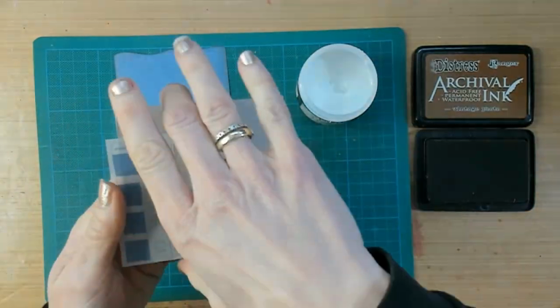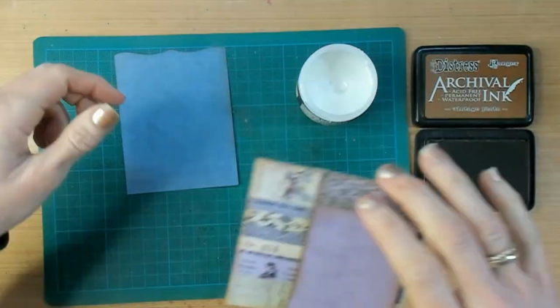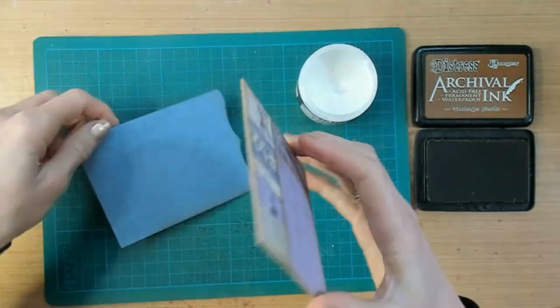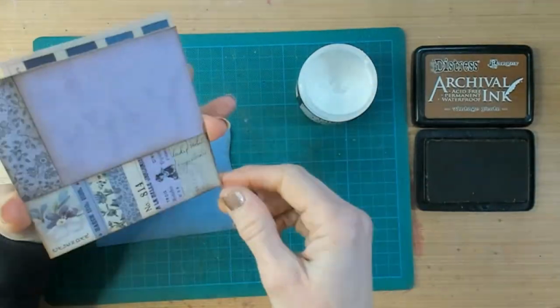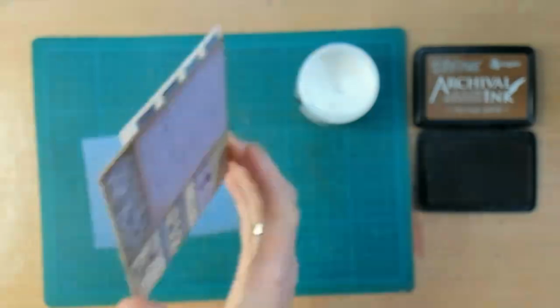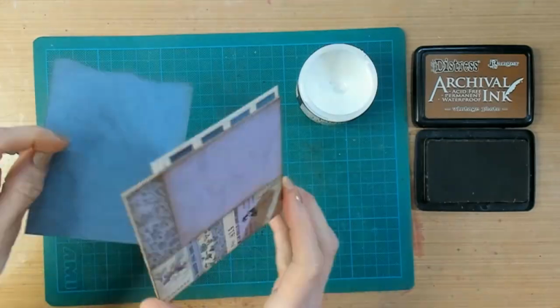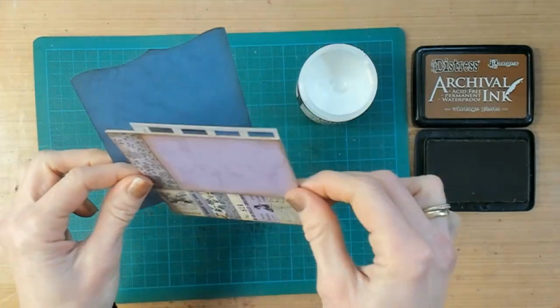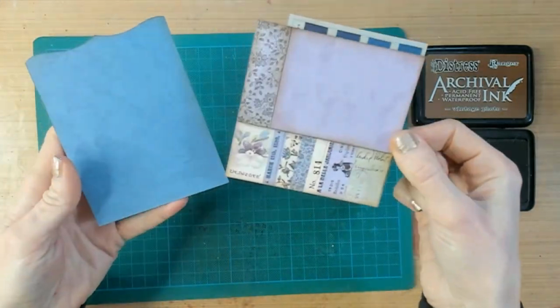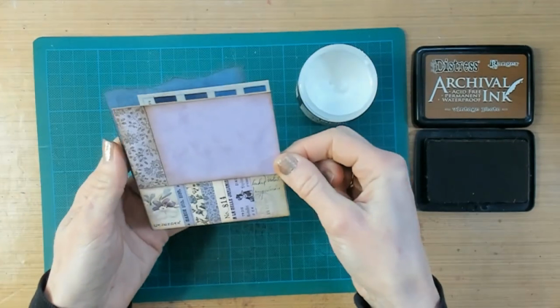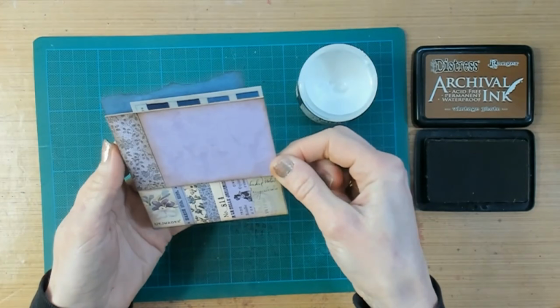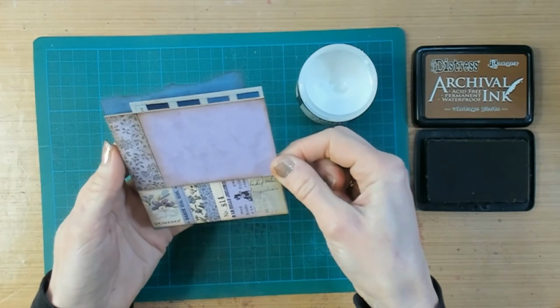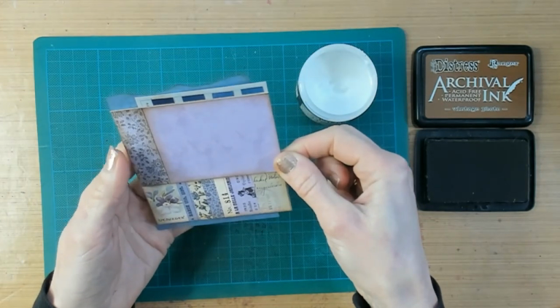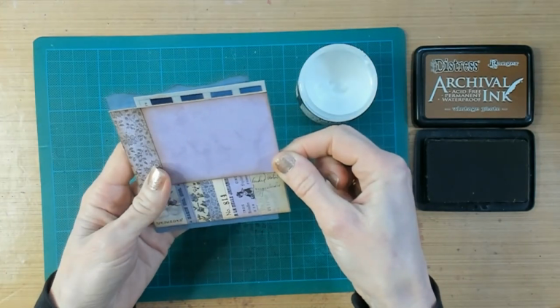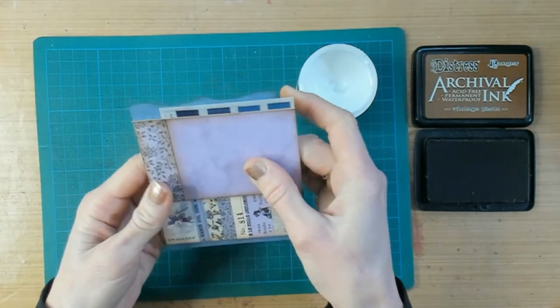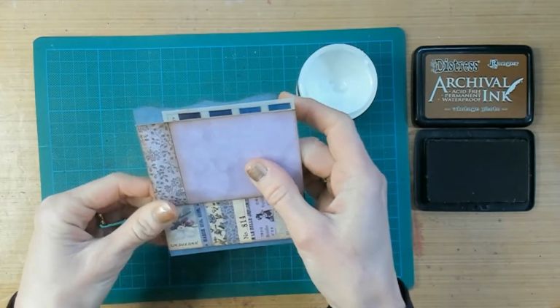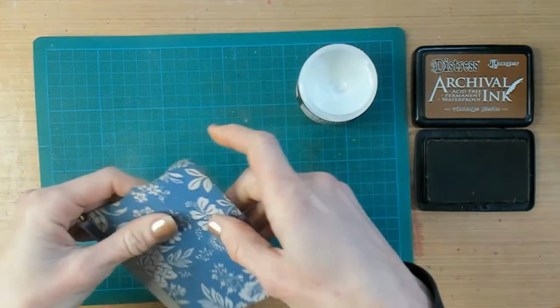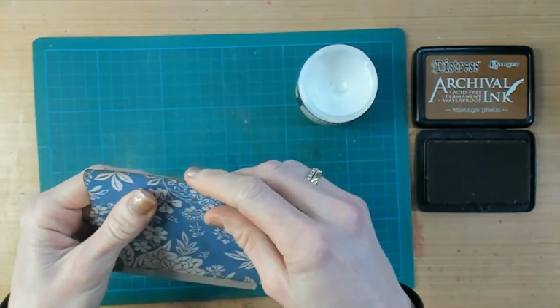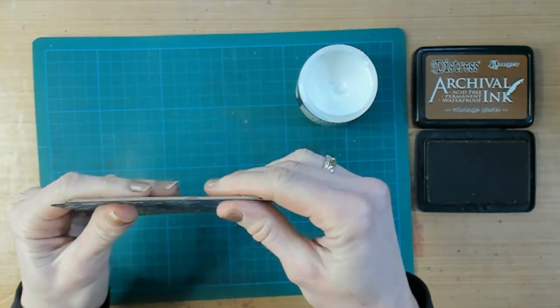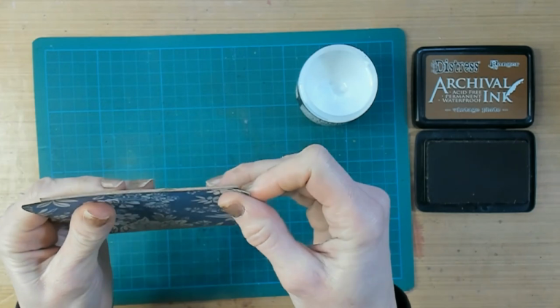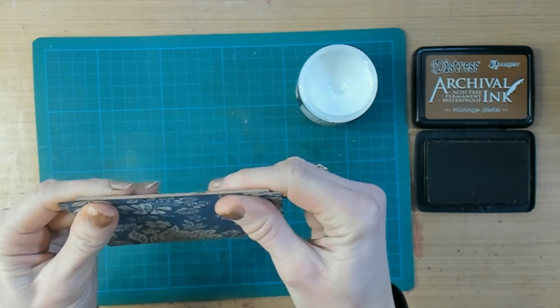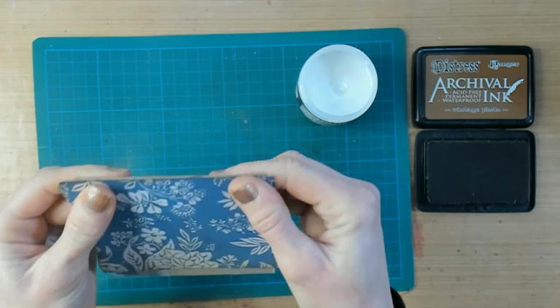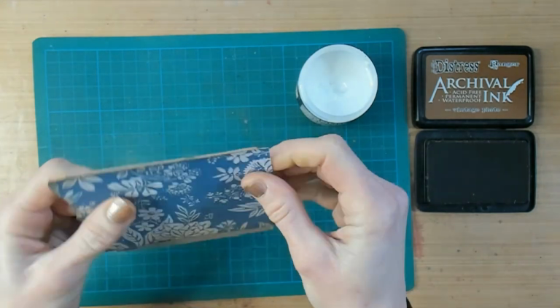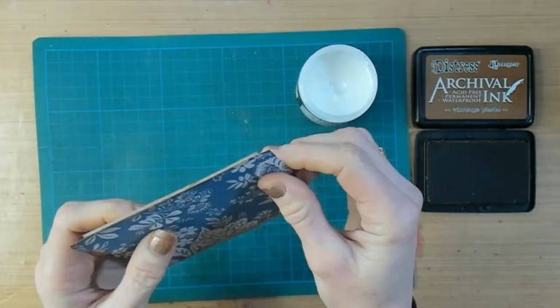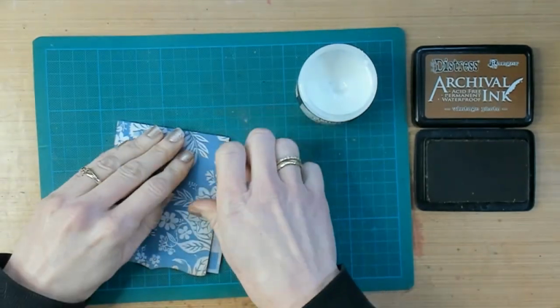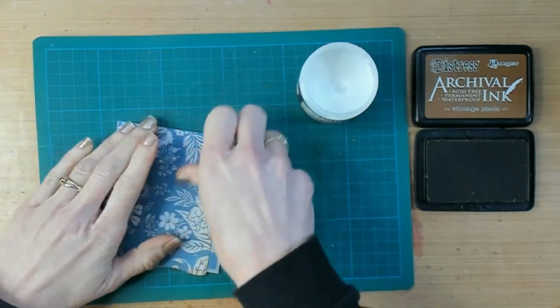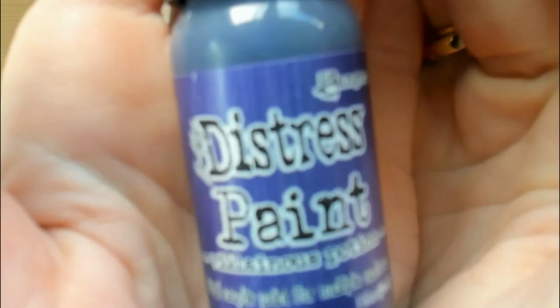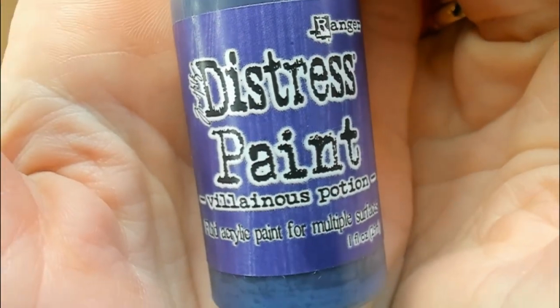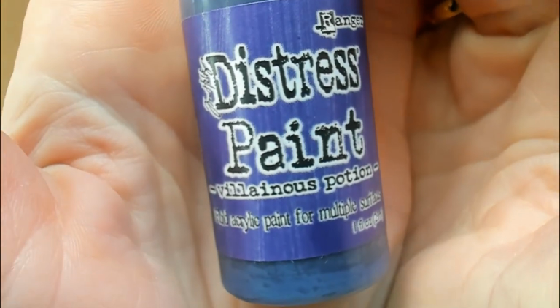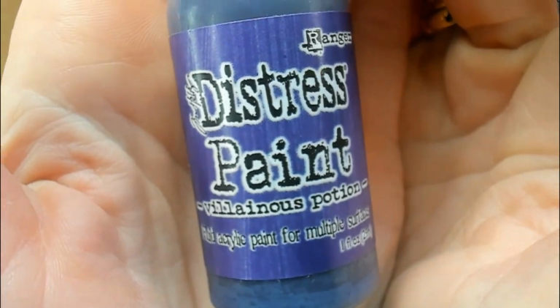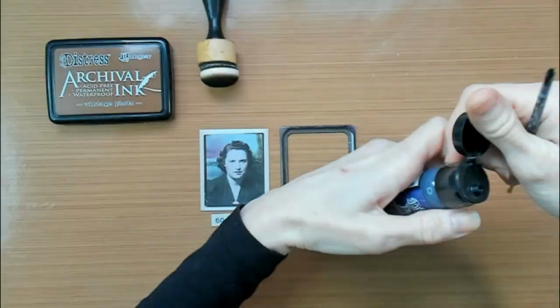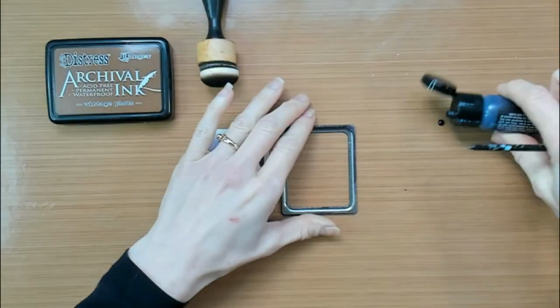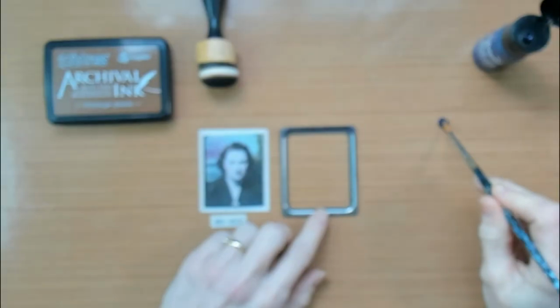I want to cover up this transparent layer, which is already on the next page and also the next color in the rainbow. That is the reason why I'm adding a piece of blue paper. This paper is also slightly larger and will stick out on the side.